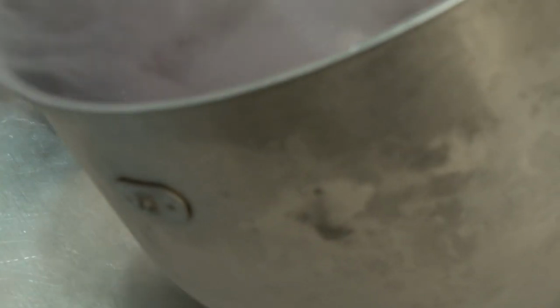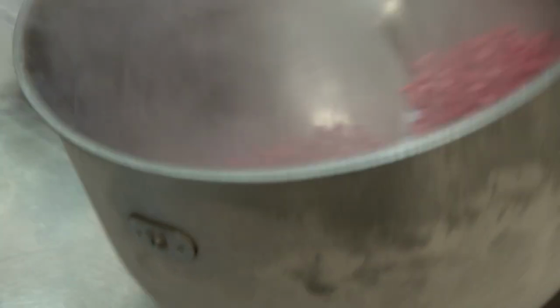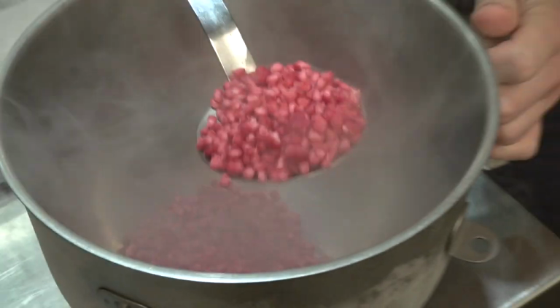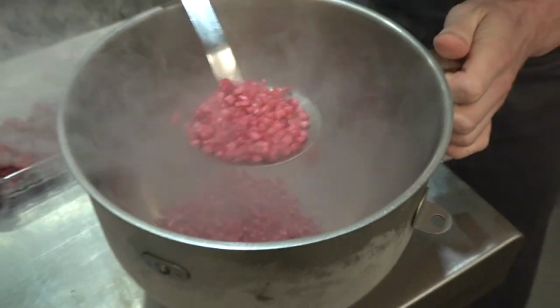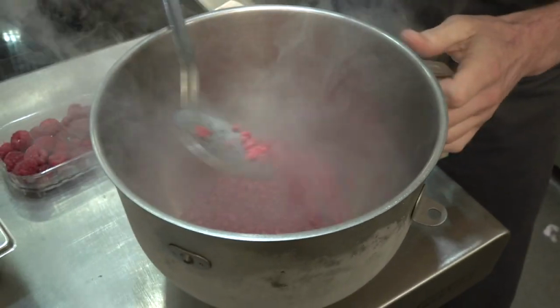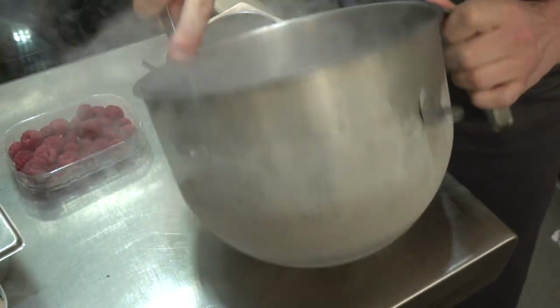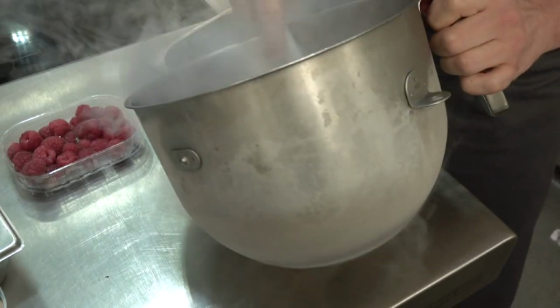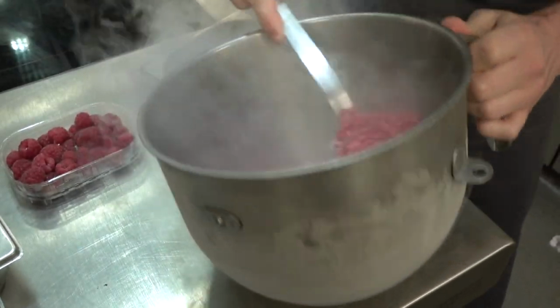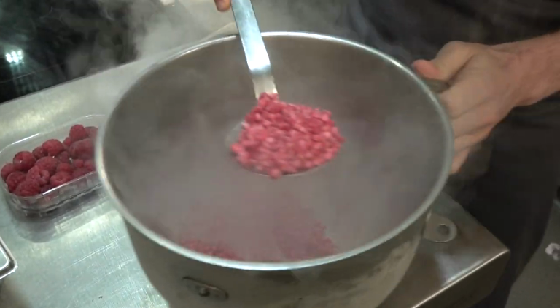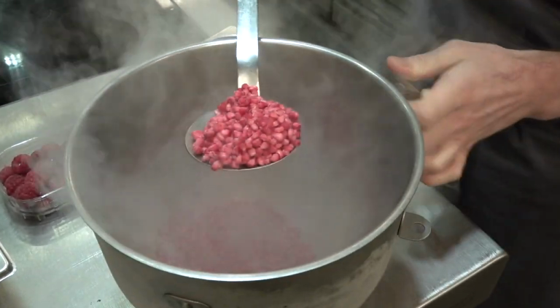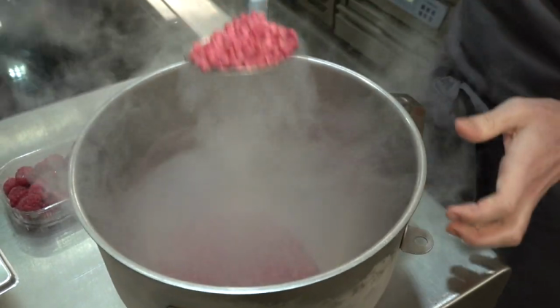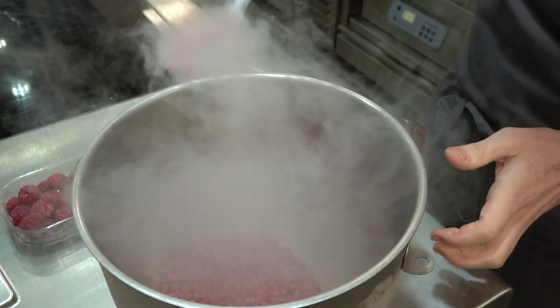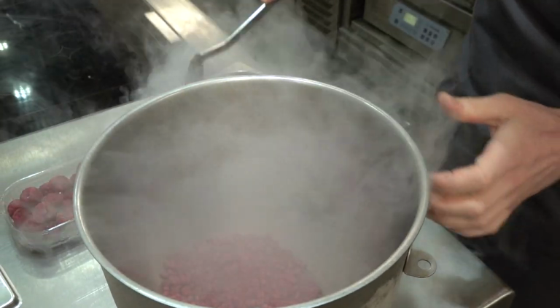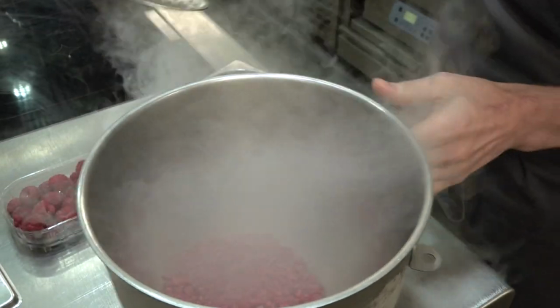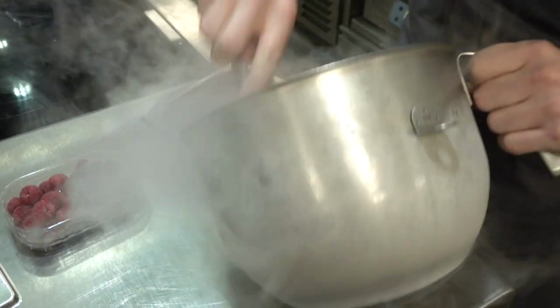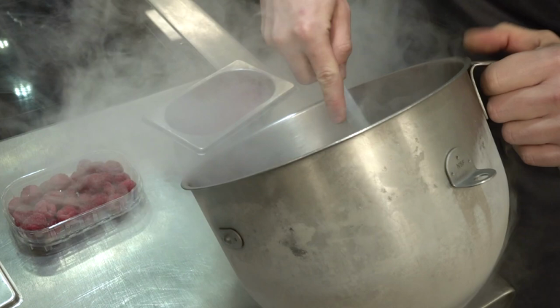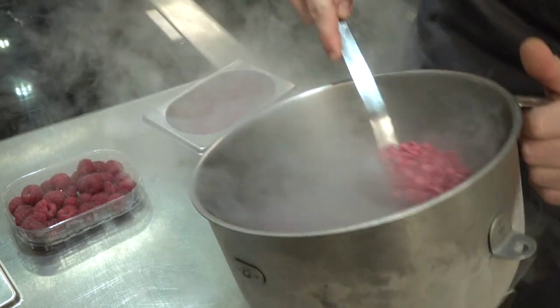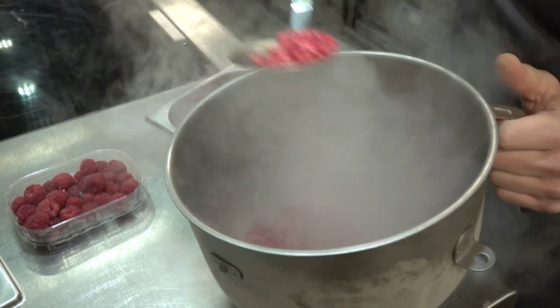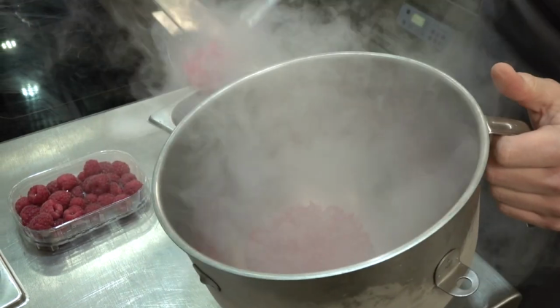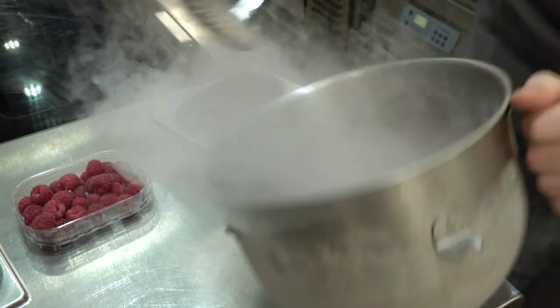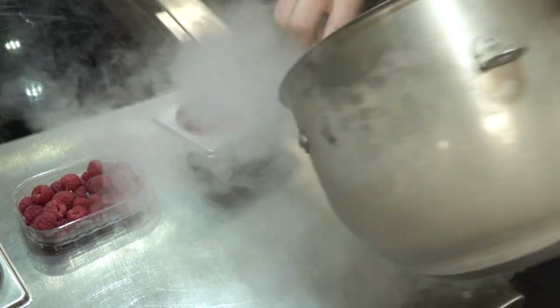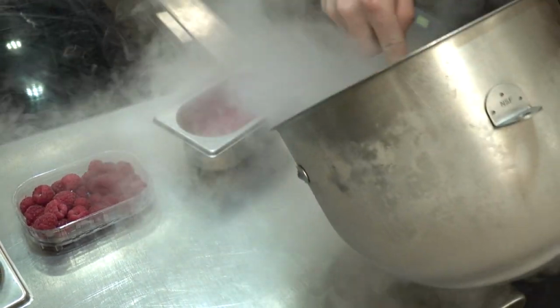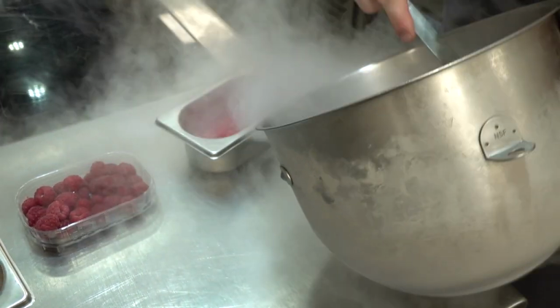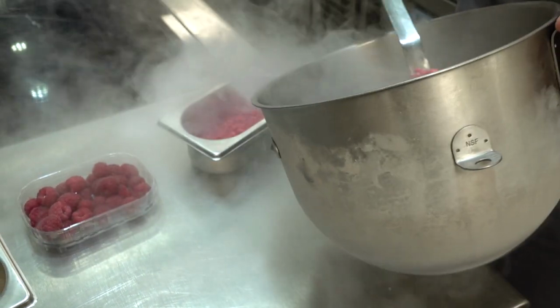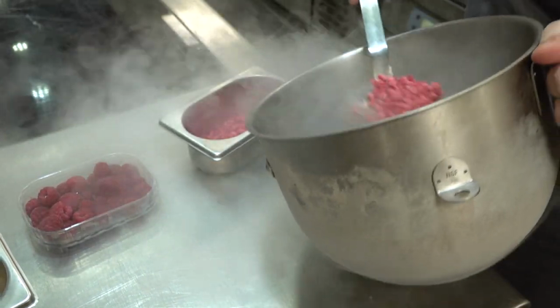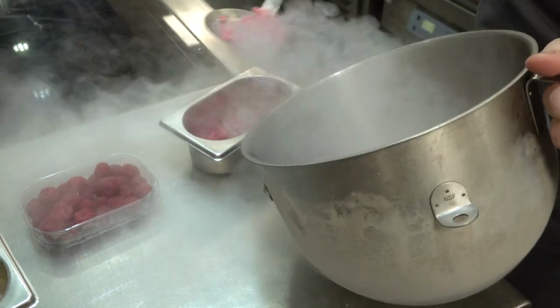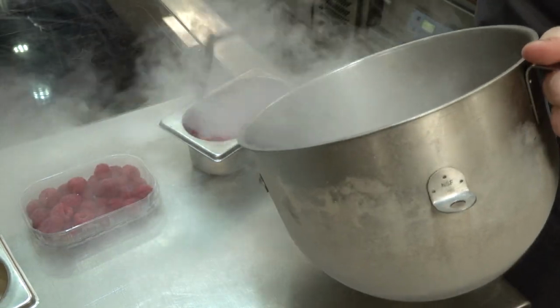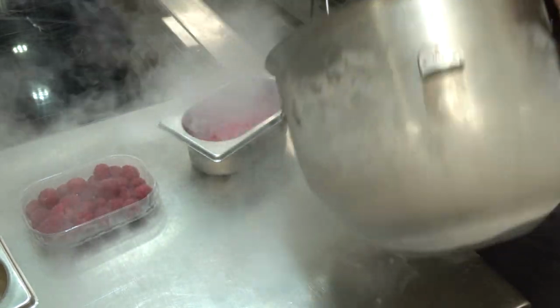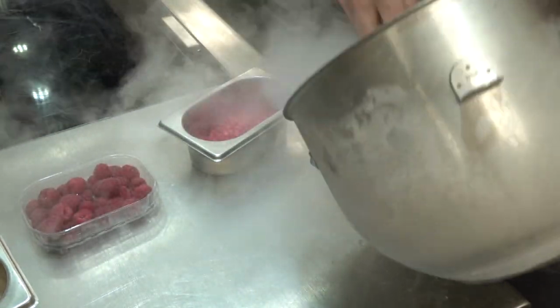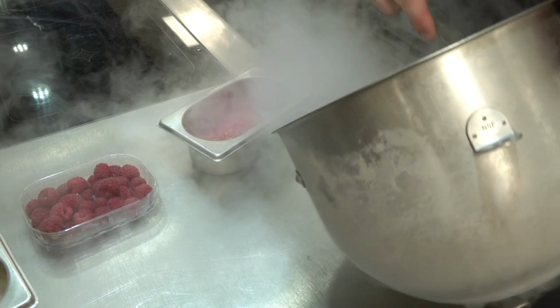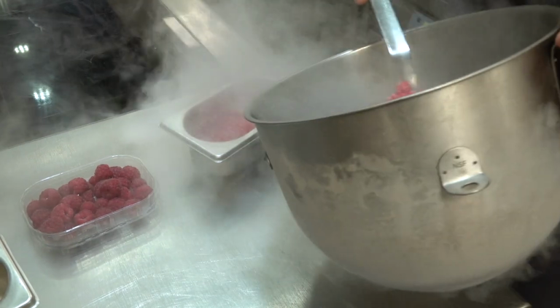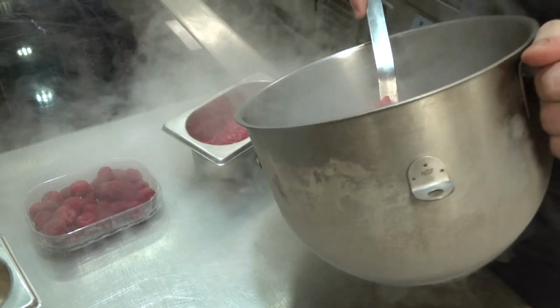Now we've got these lovely frozen raspberries — we put them into a container and leave them in the freezer until needed.